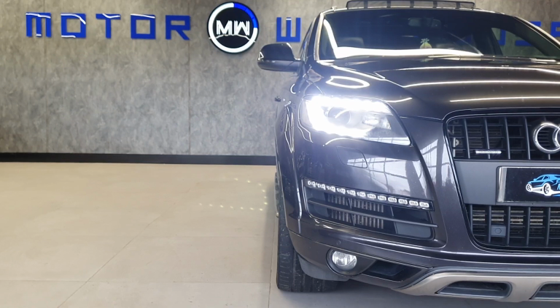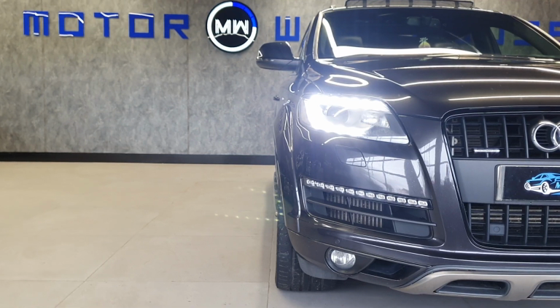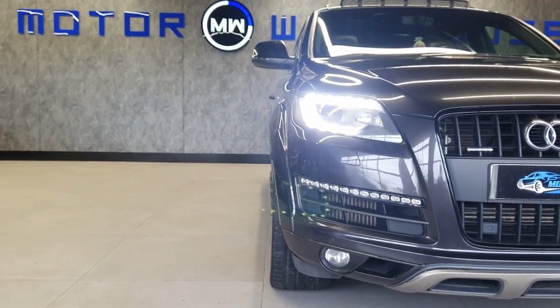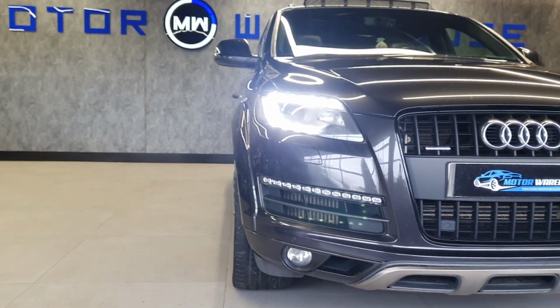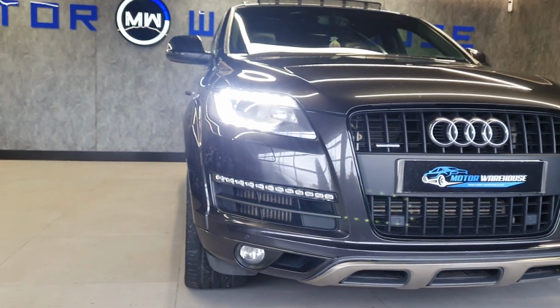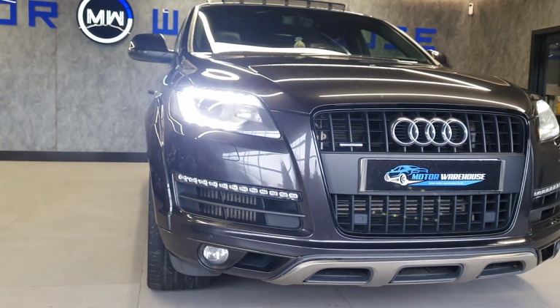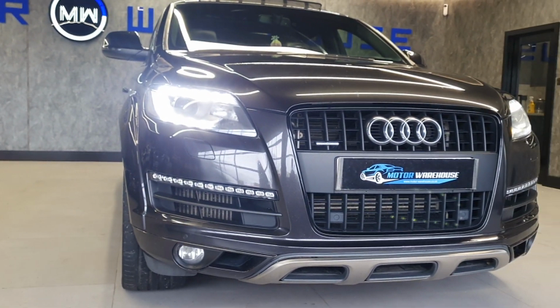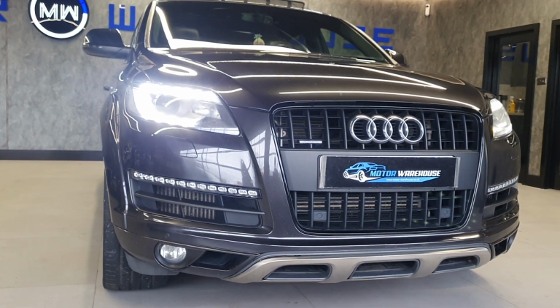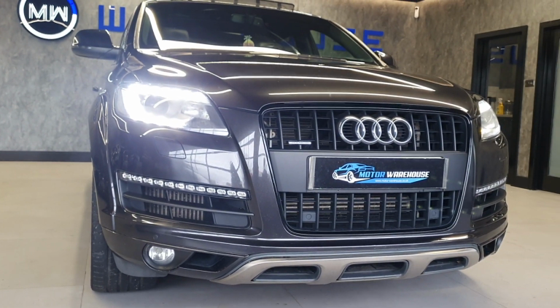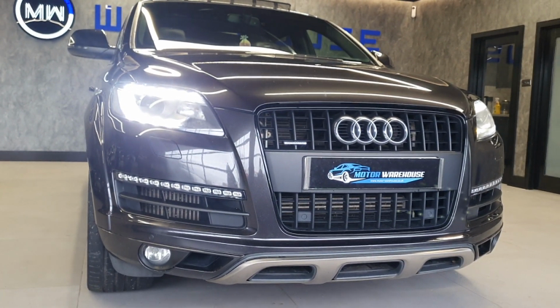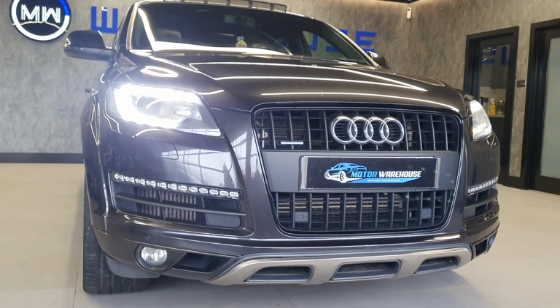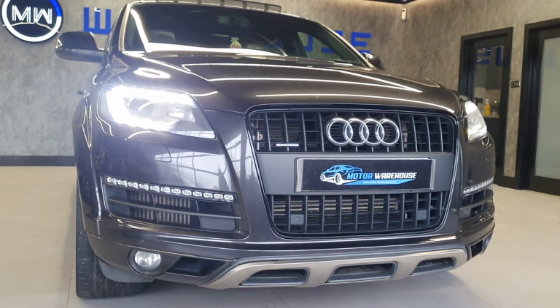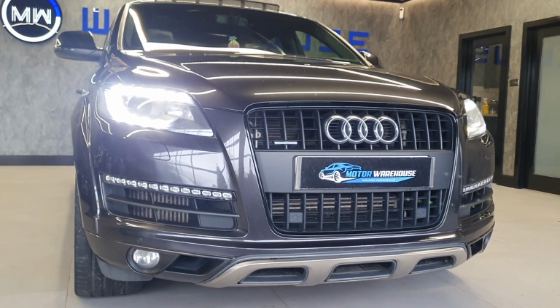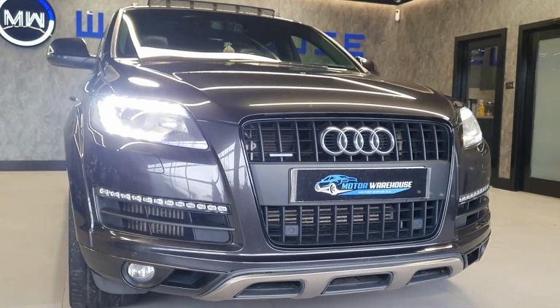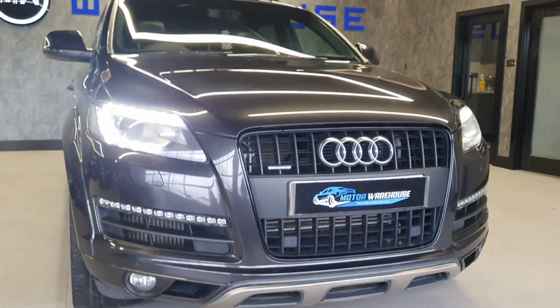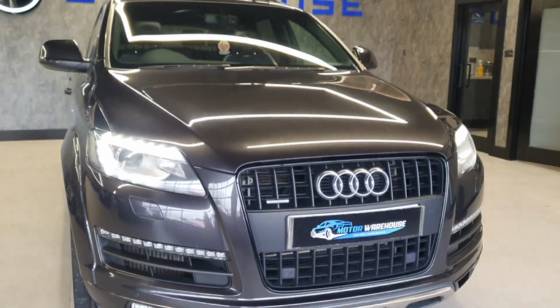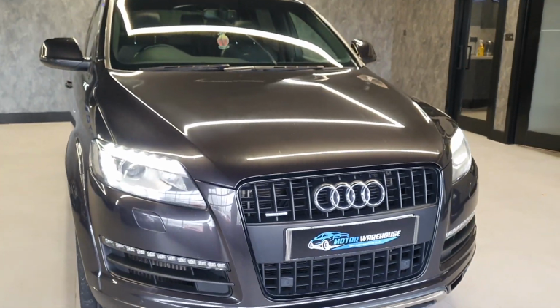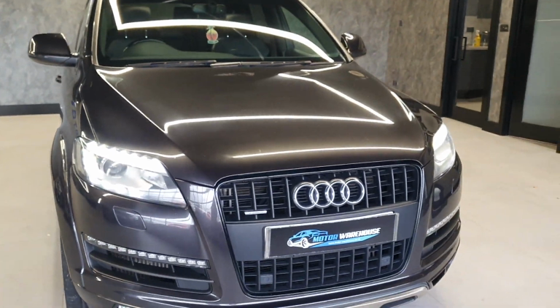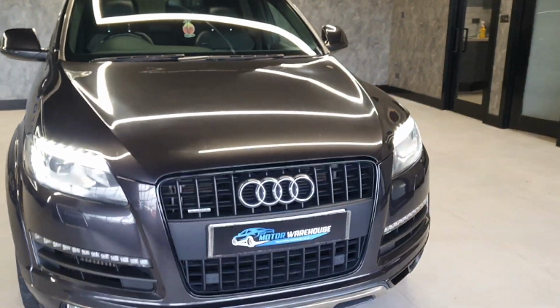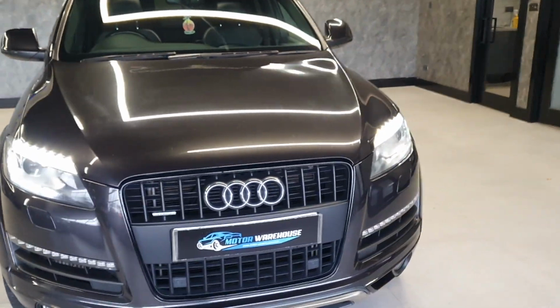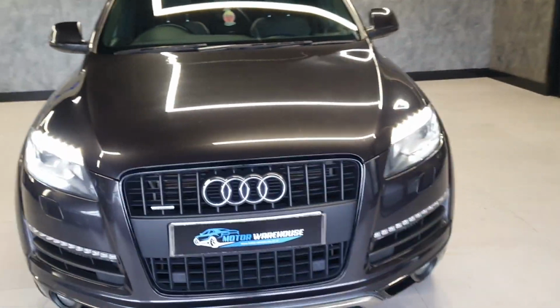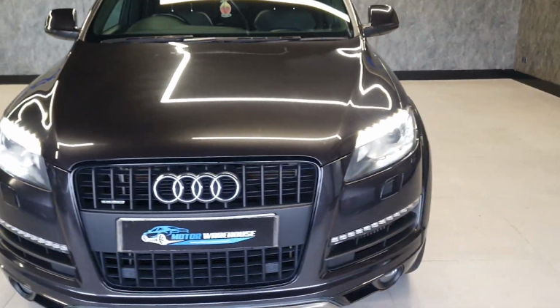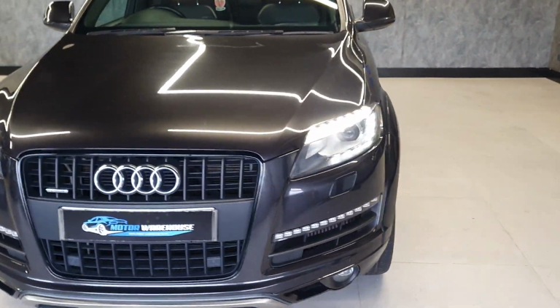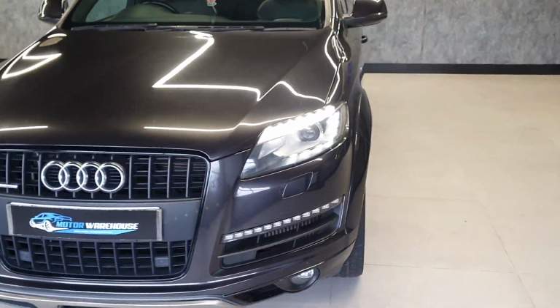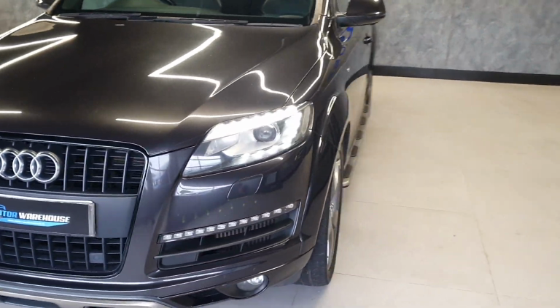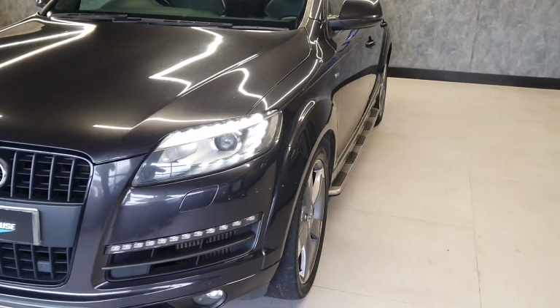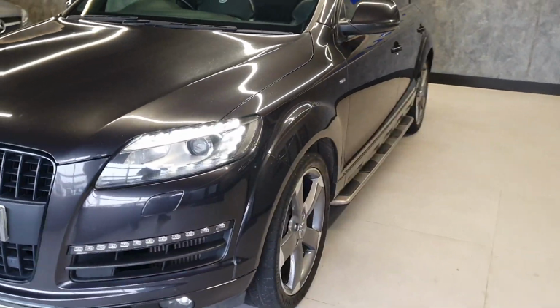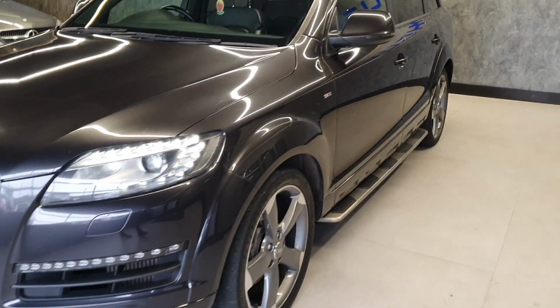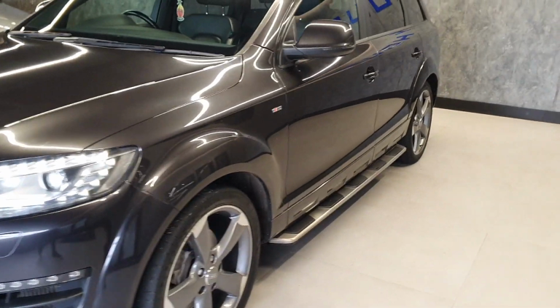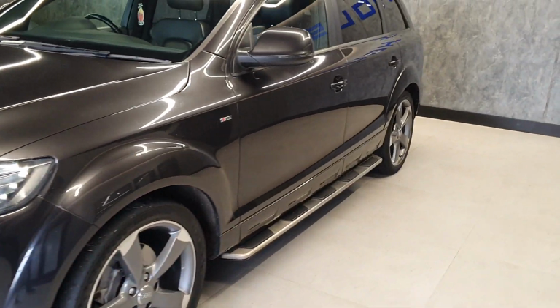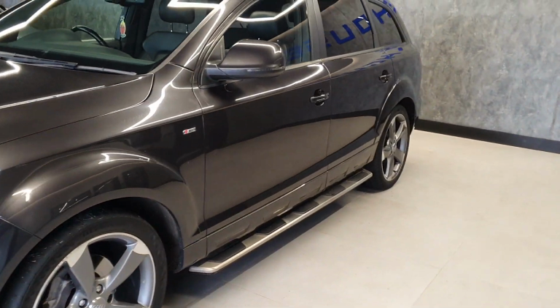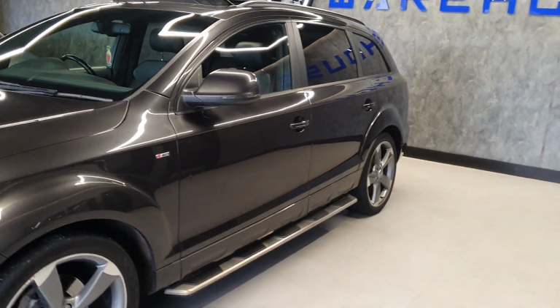Today at Motor Warehouse, we have this stunning 2014 Audi Q7. This is a 3.0-litre TDI Quattro S-Line Auto, finished in Daytona grey.